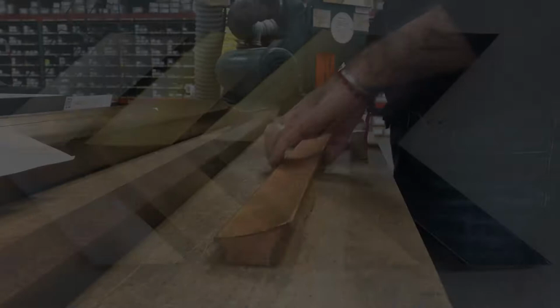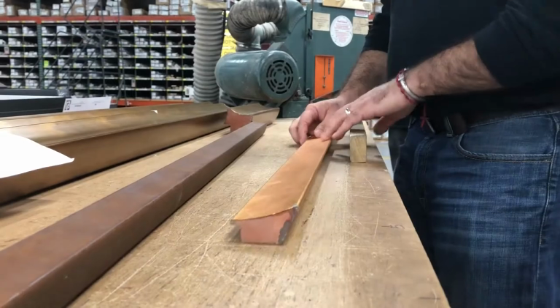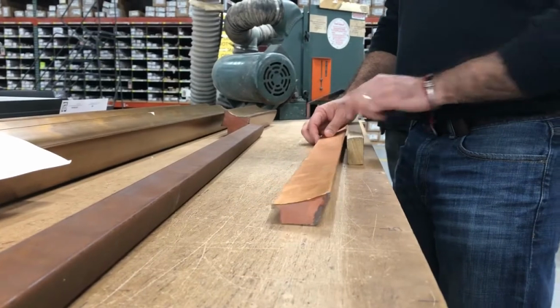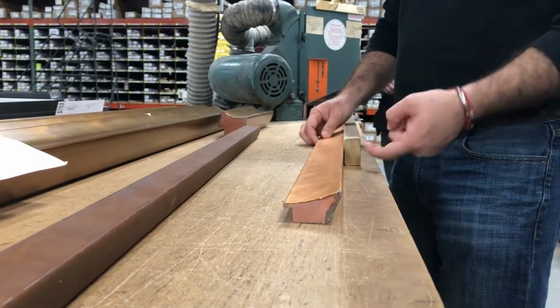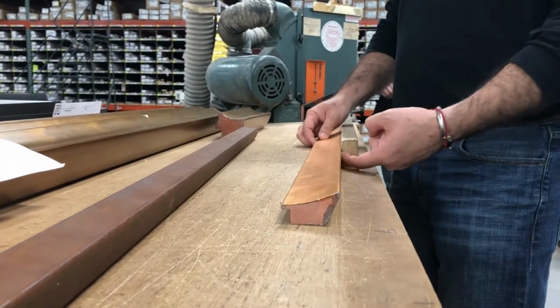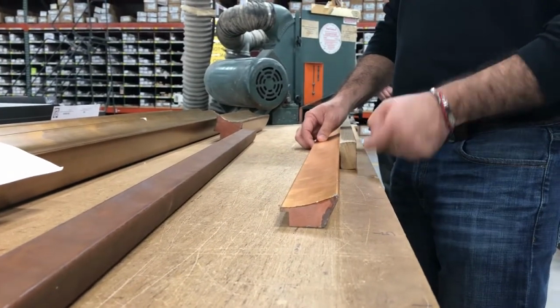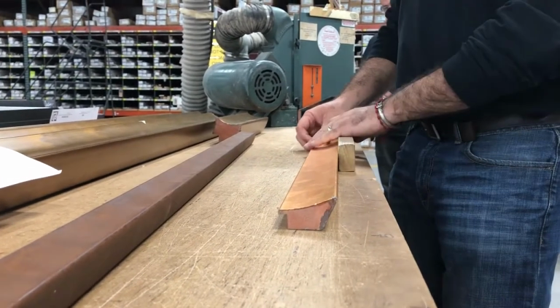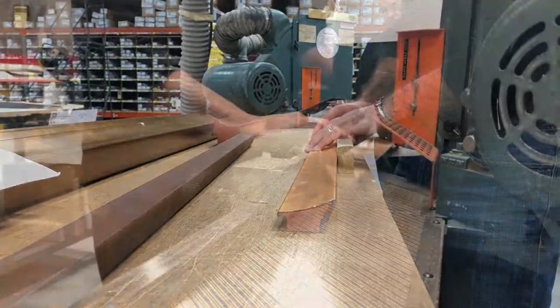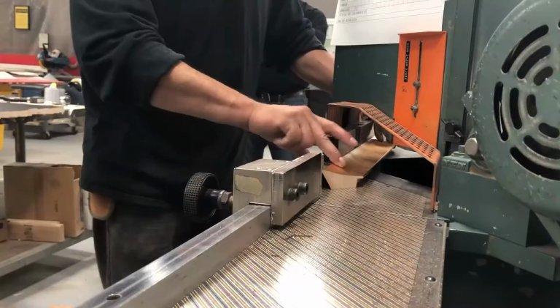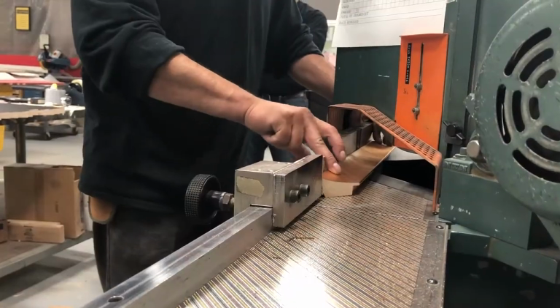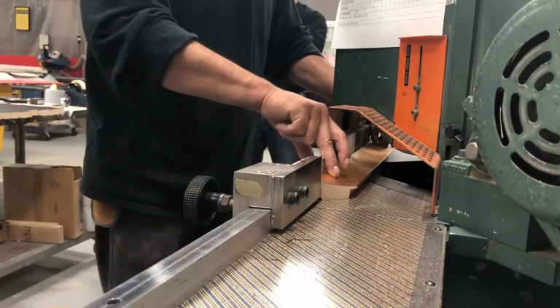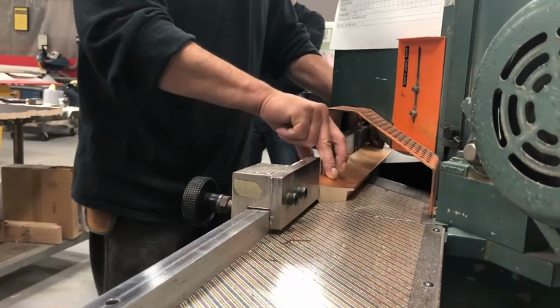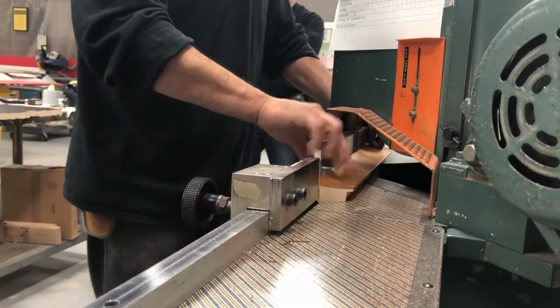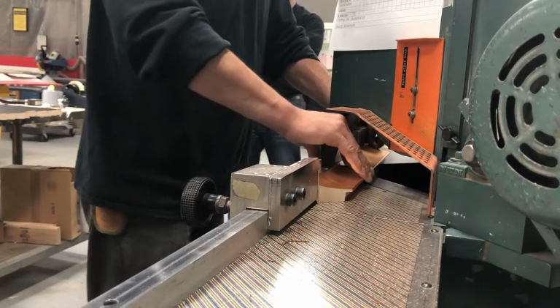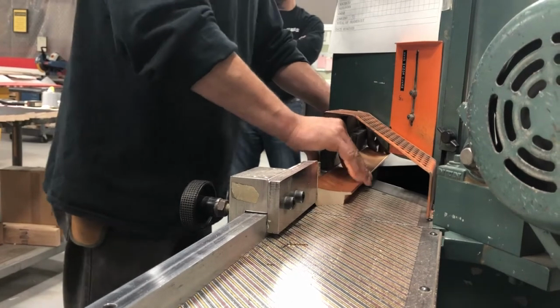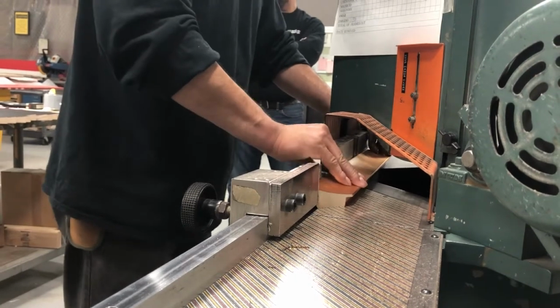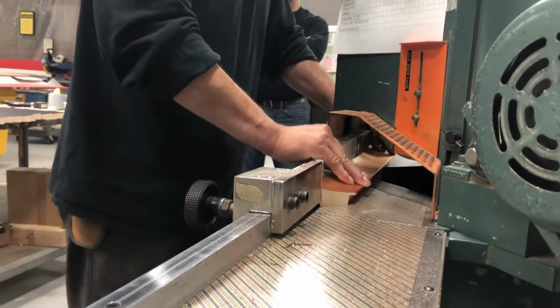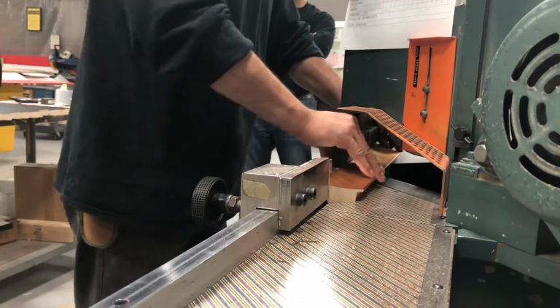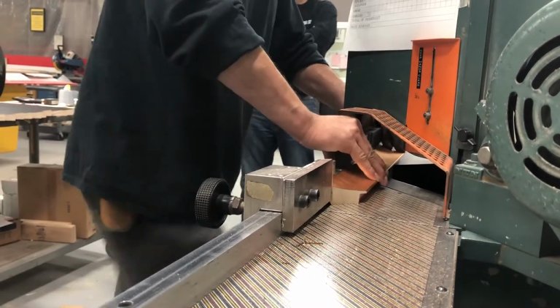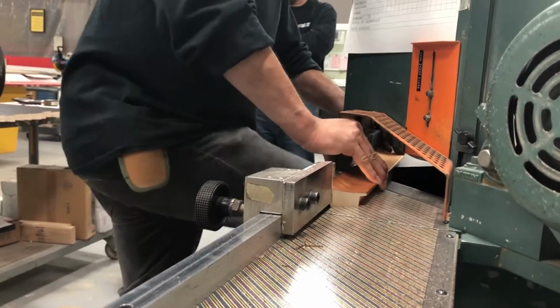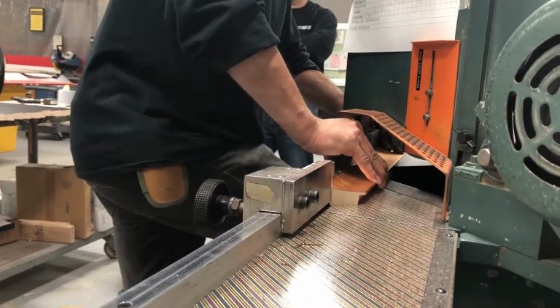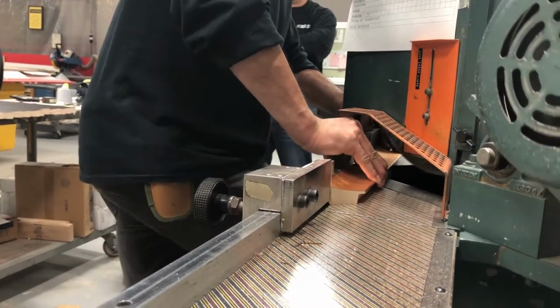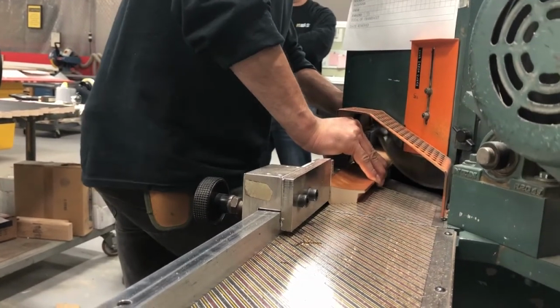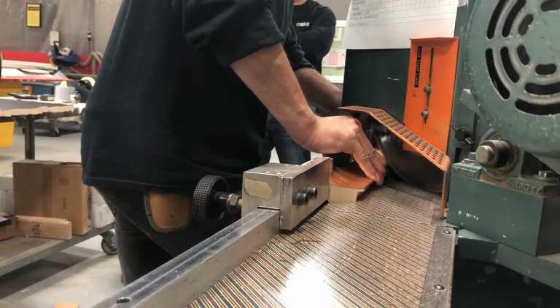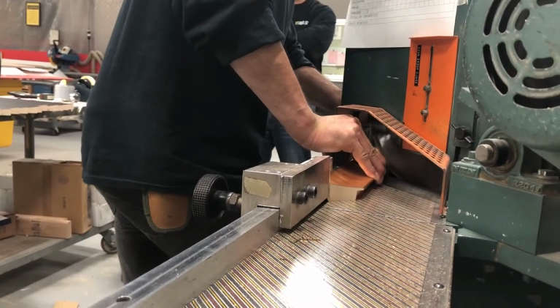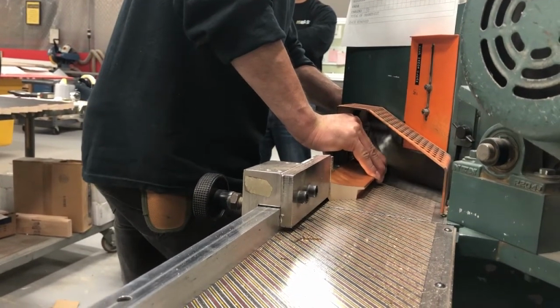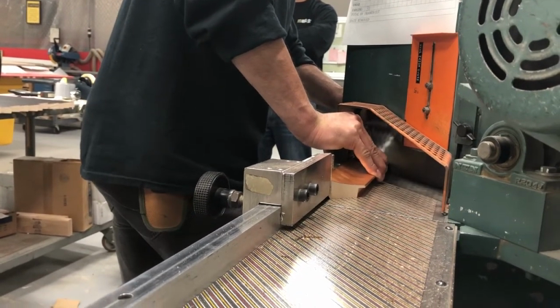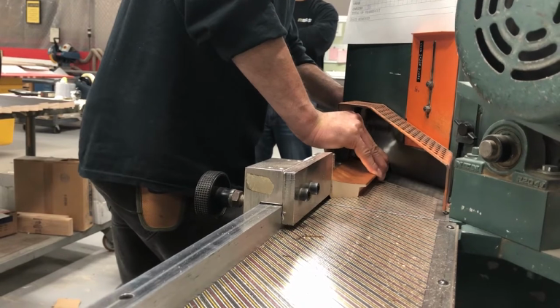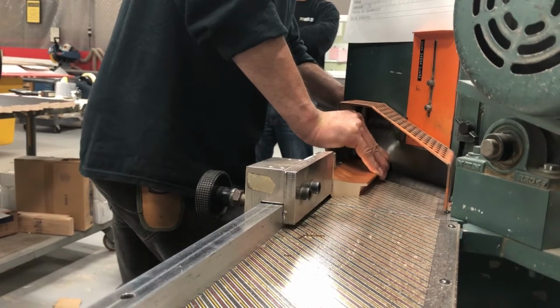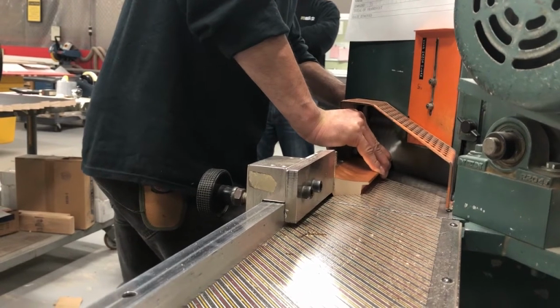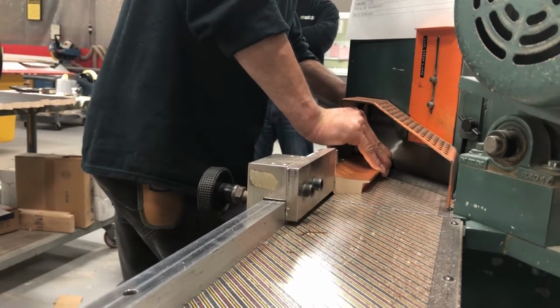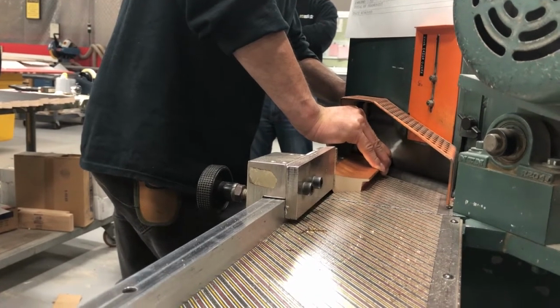We're using a double-edged miter saw with an improvised piece that extends the guide for taller profiles. The operator makes sure the profile is flat against the guide, and downward pressure is applied to the profile while cutting.